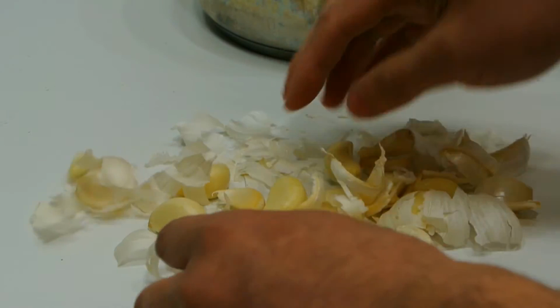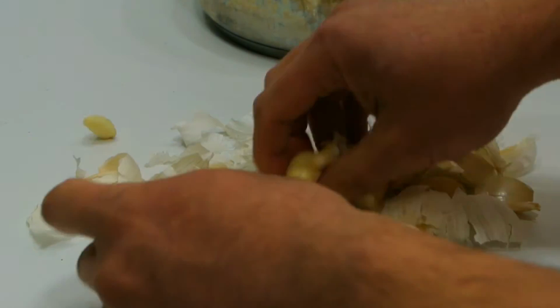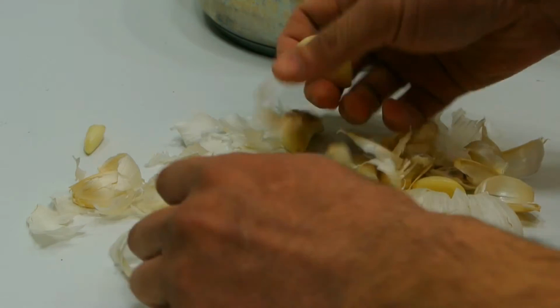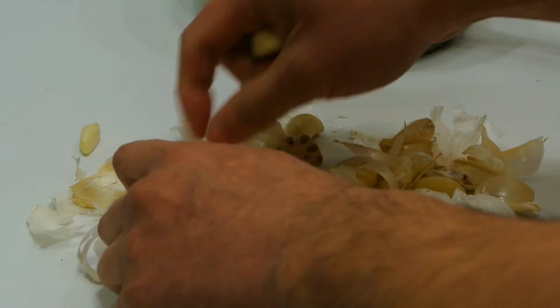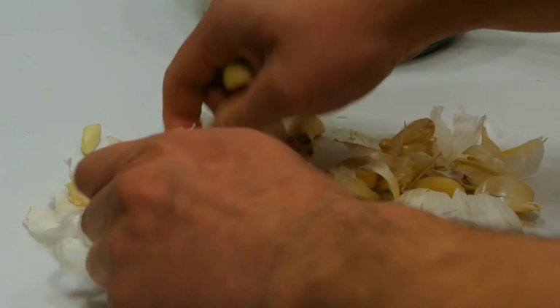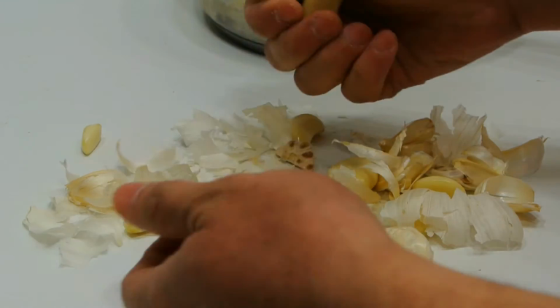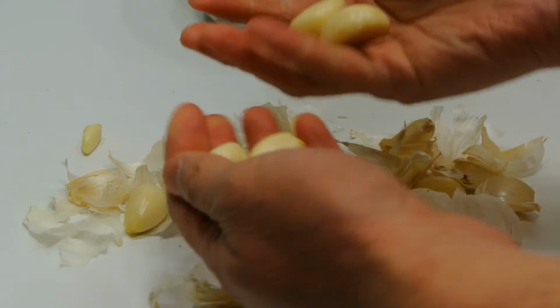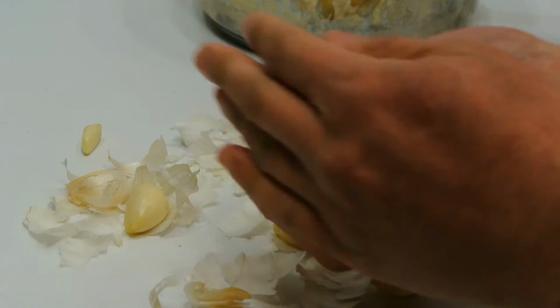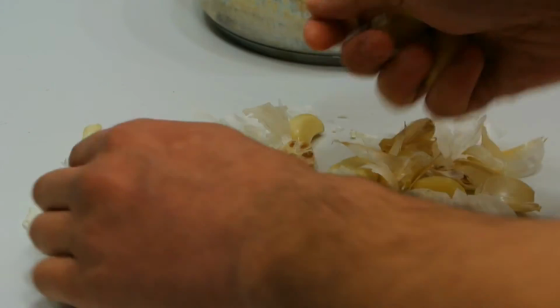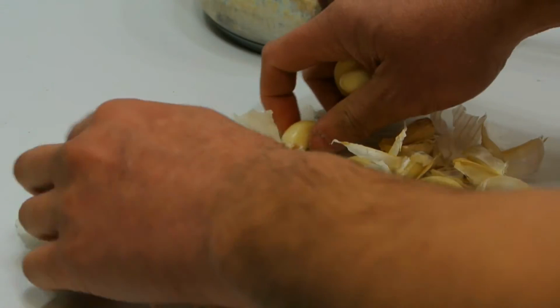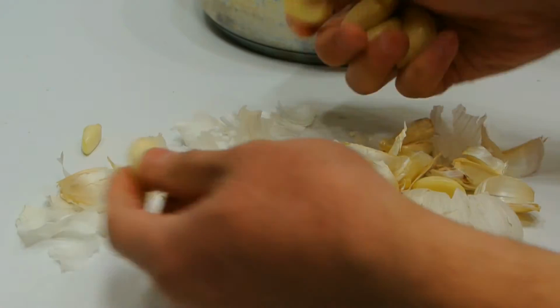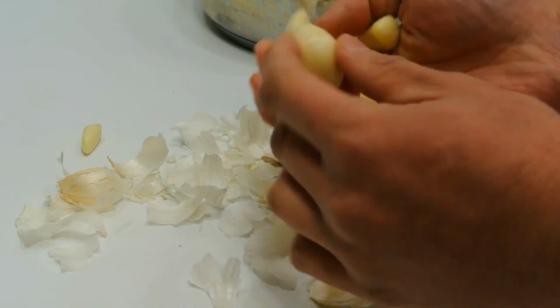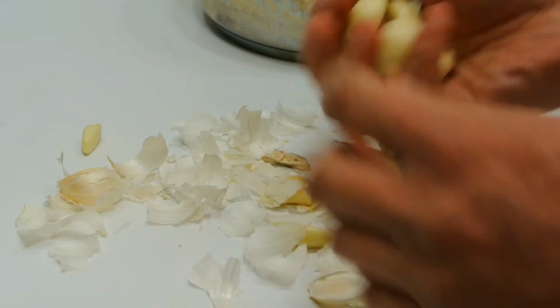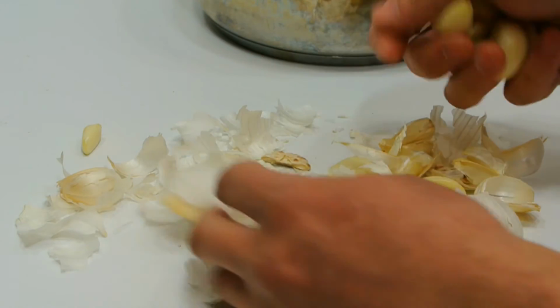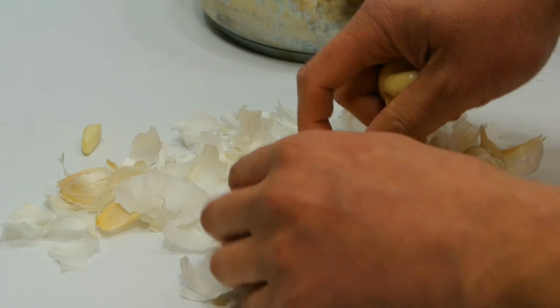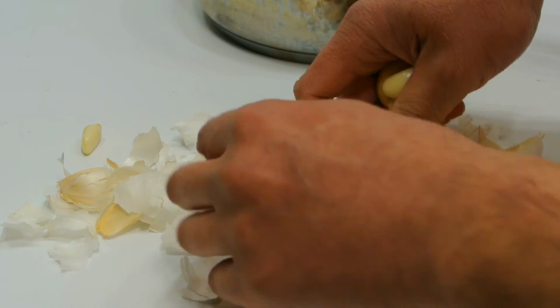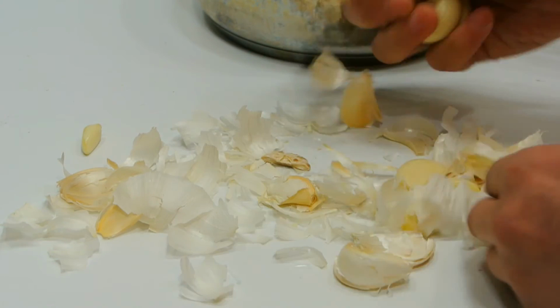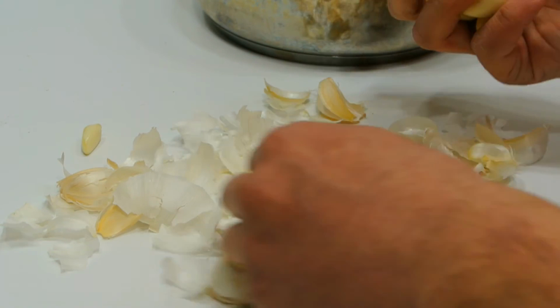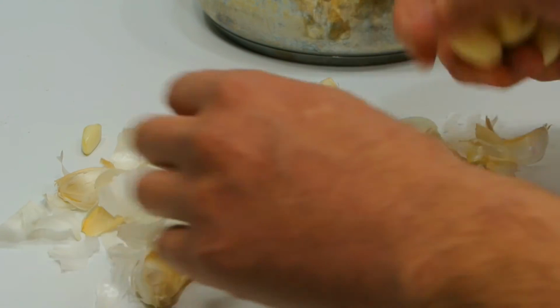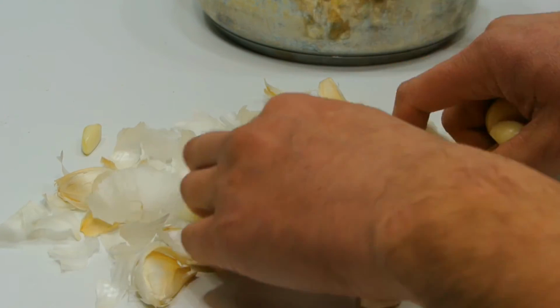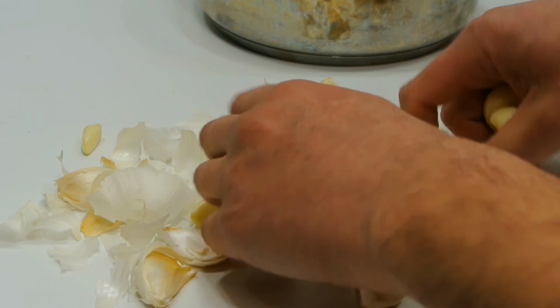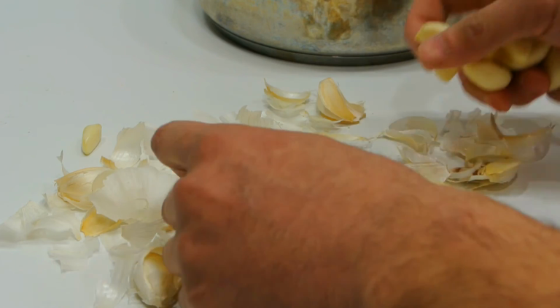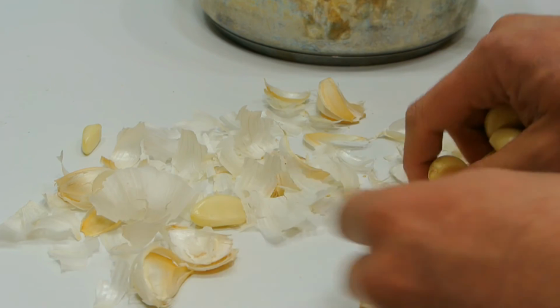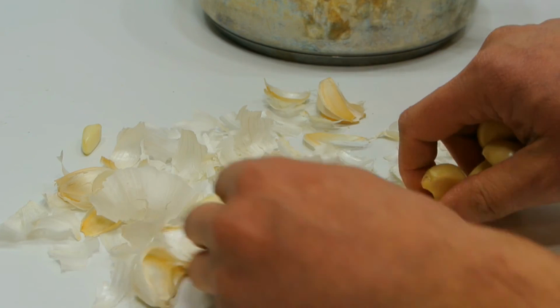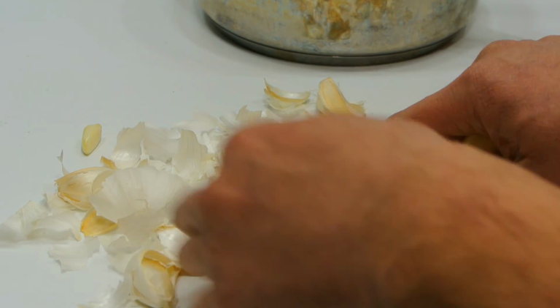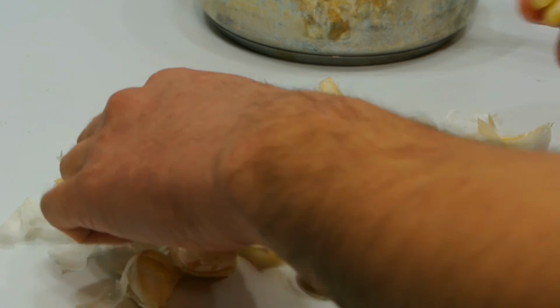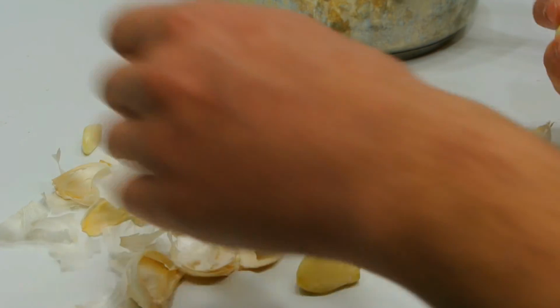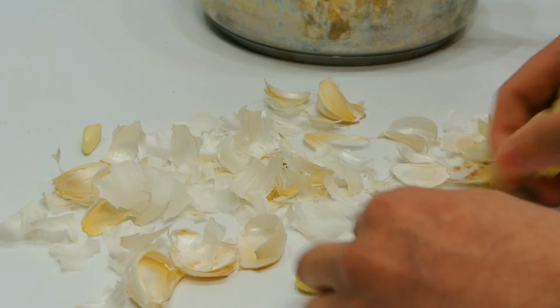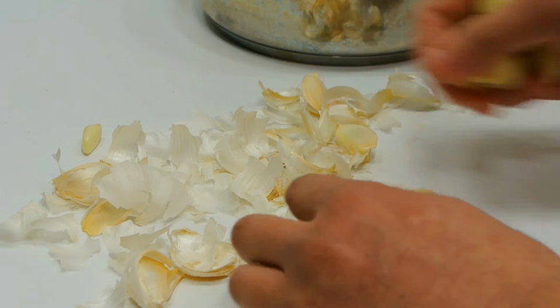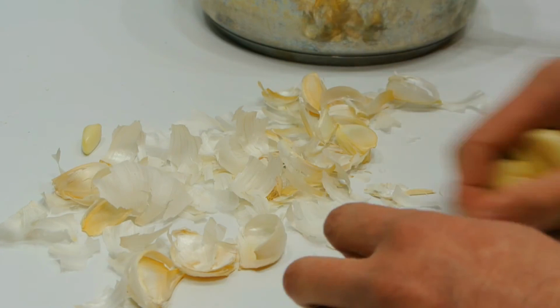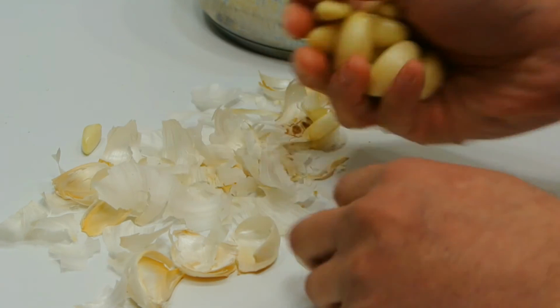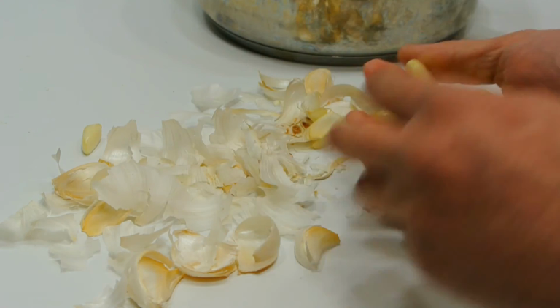And now we are left with all of the garlic peeled. If you like this video, give it a thumbs up and subscribe for more videos like this. Thanks for watching.